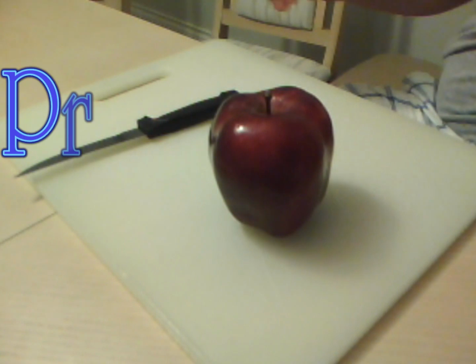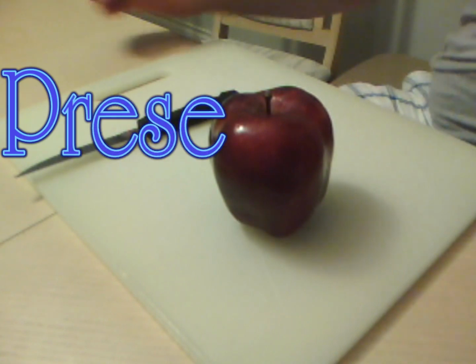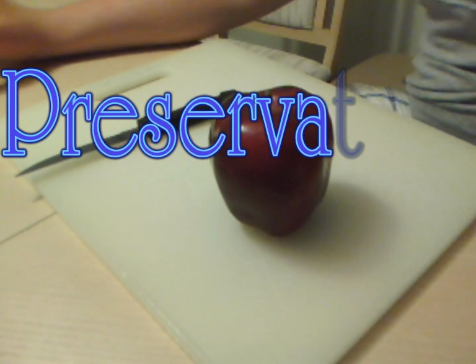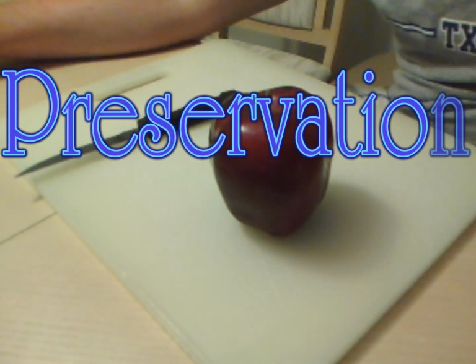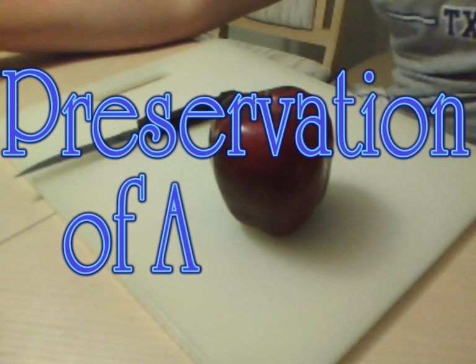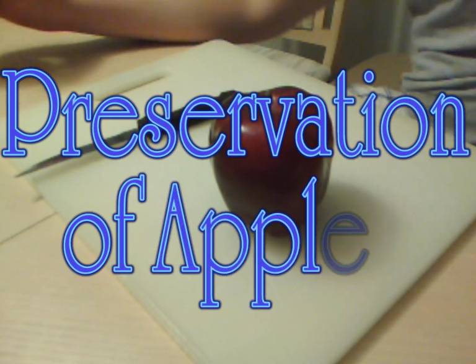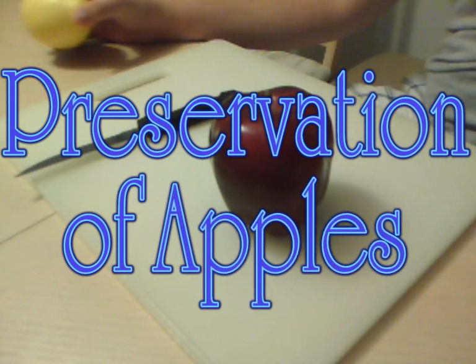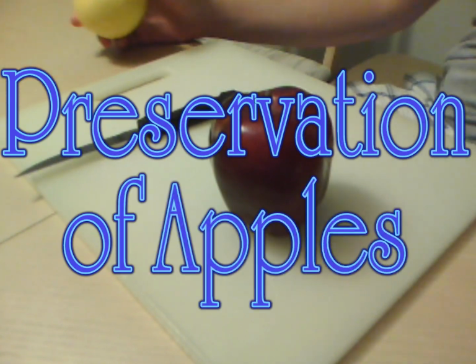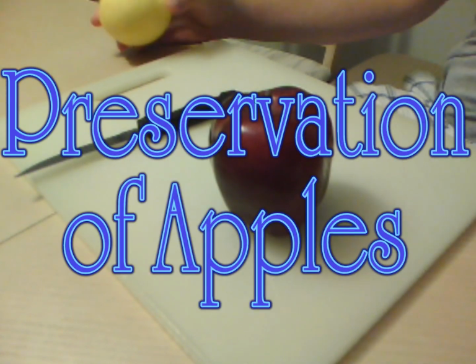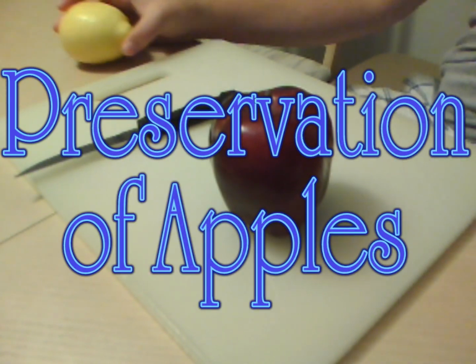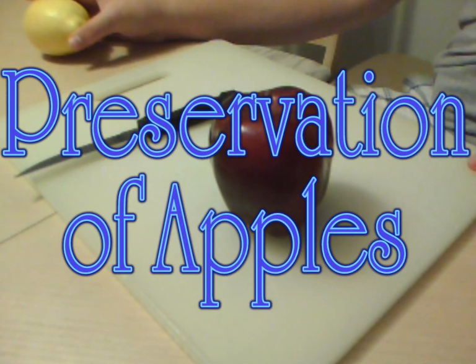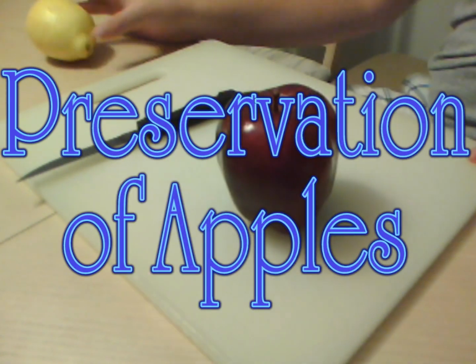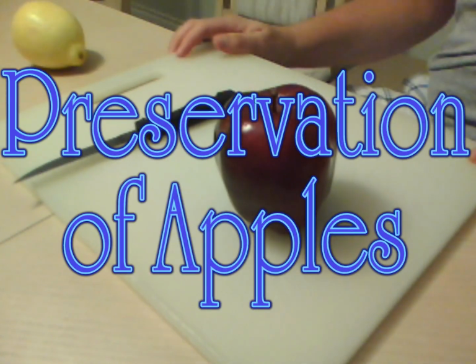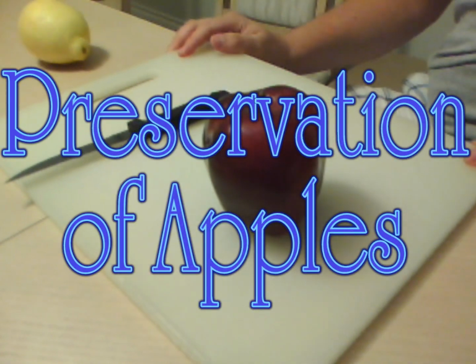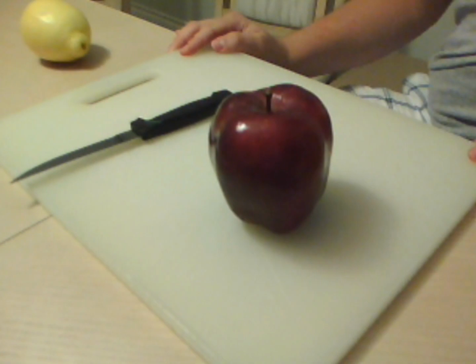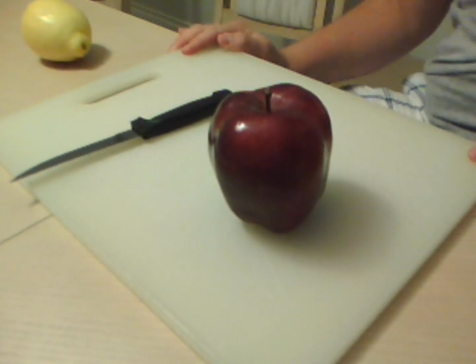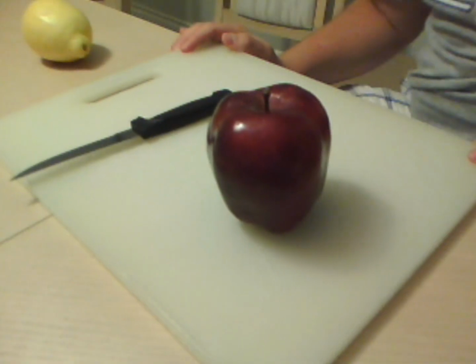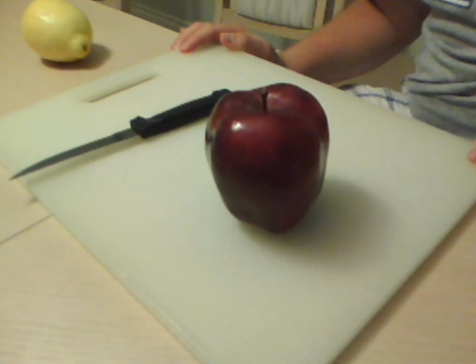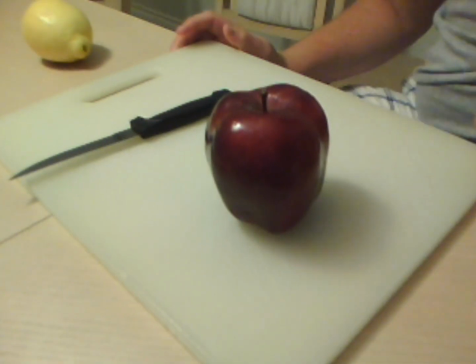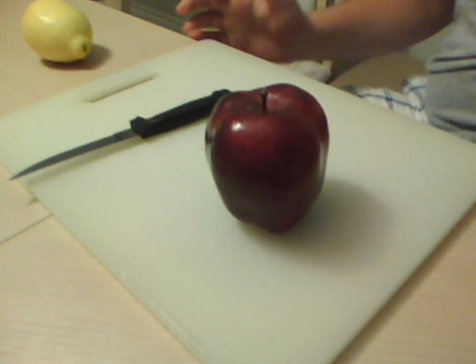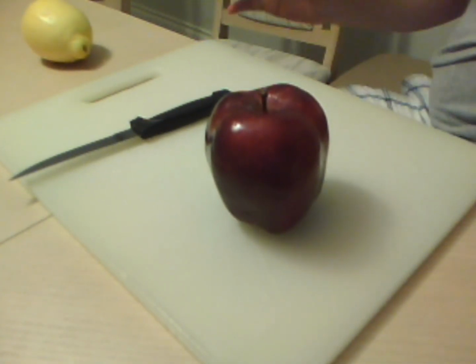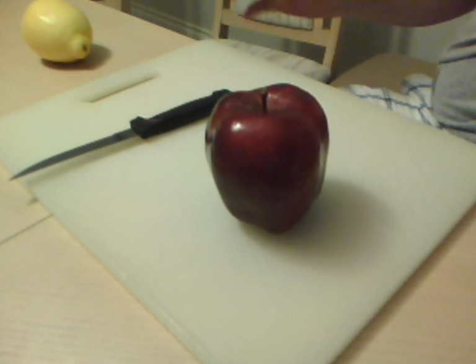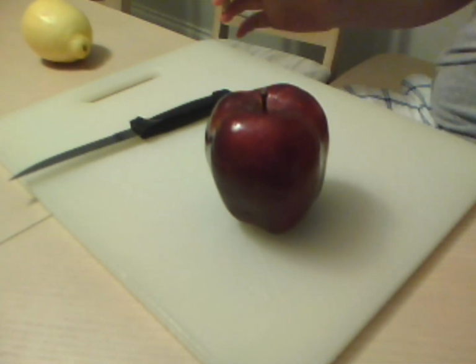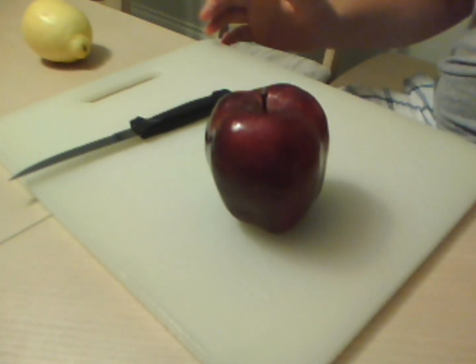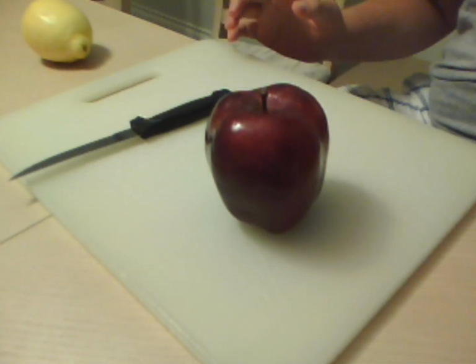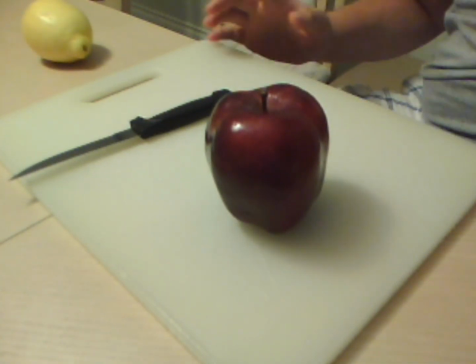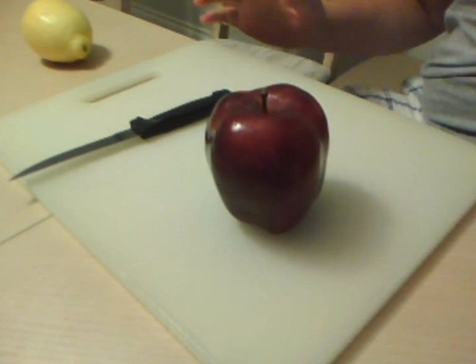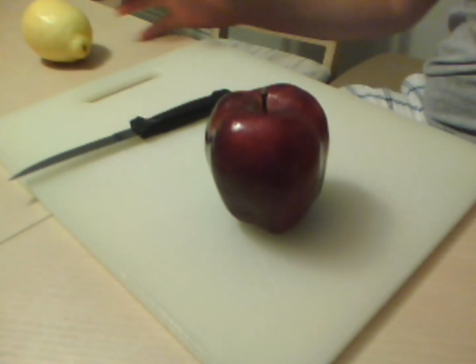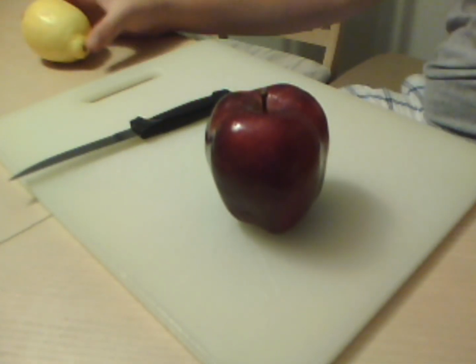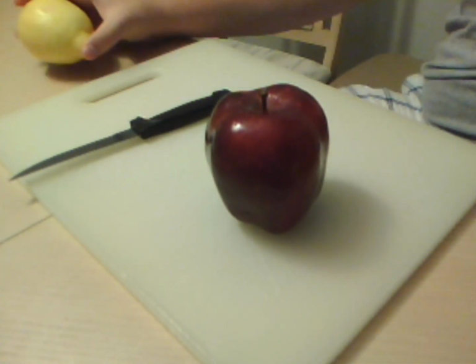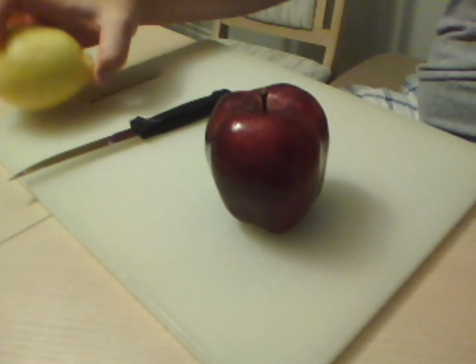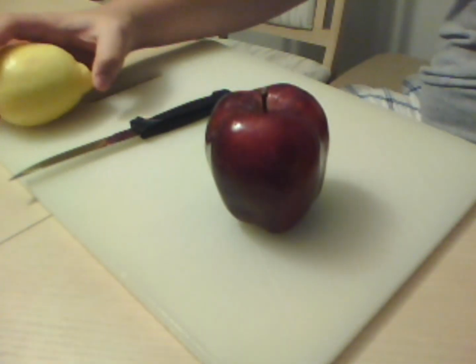Alright, this is my experiment. My goal is to see what the best method is to preserve a best-tasting apple.